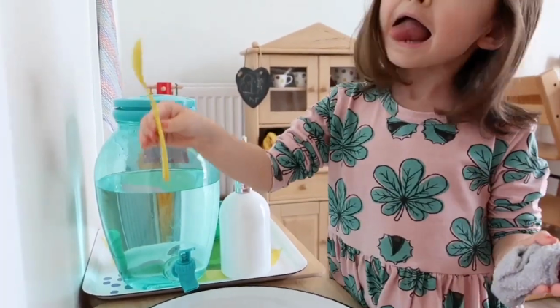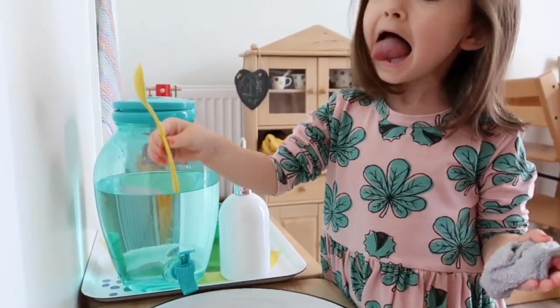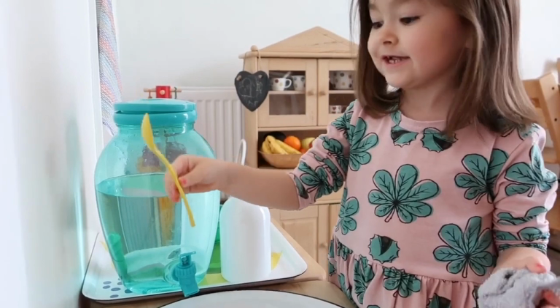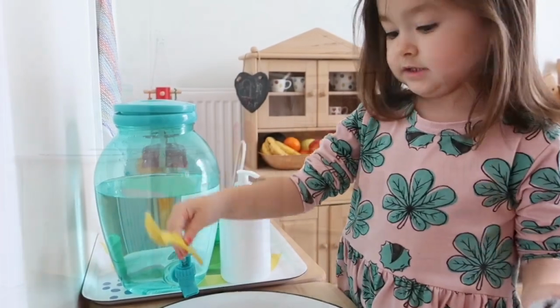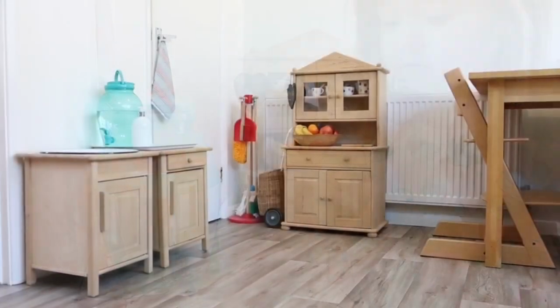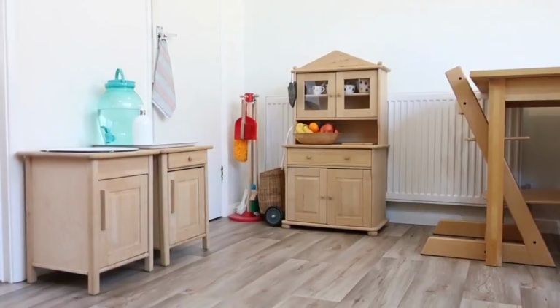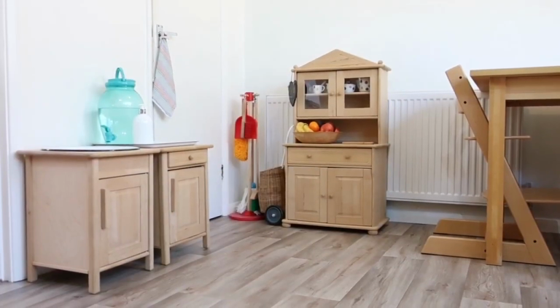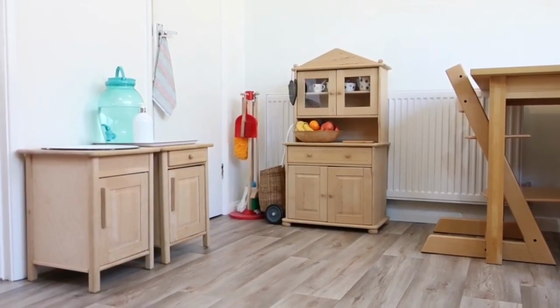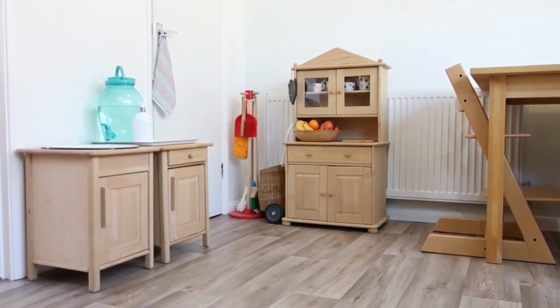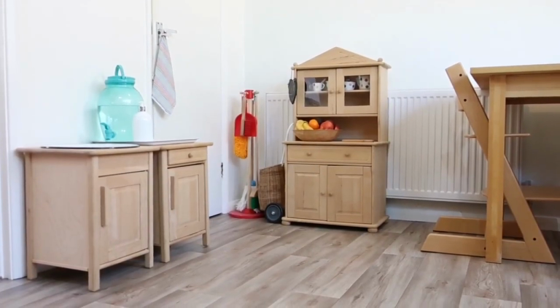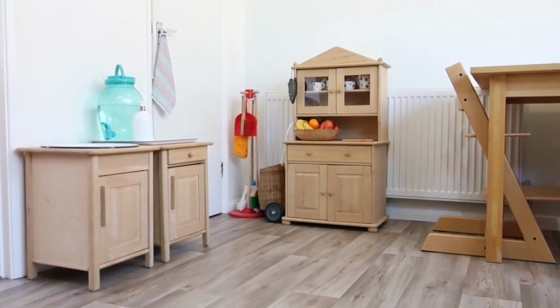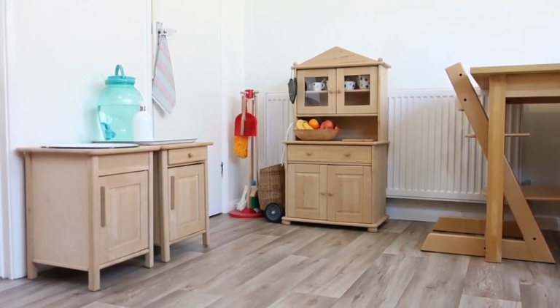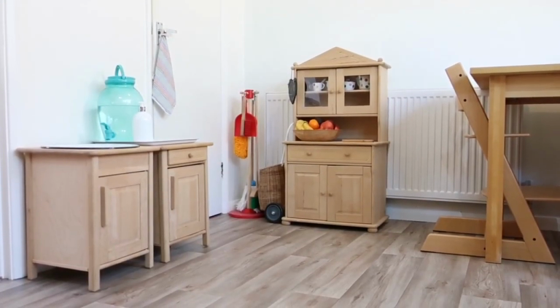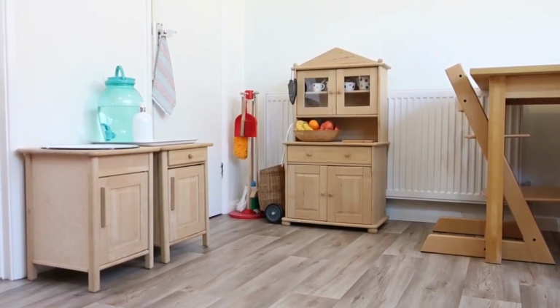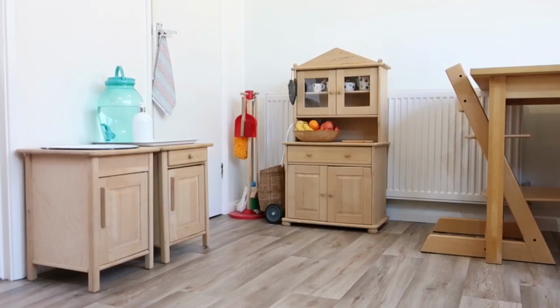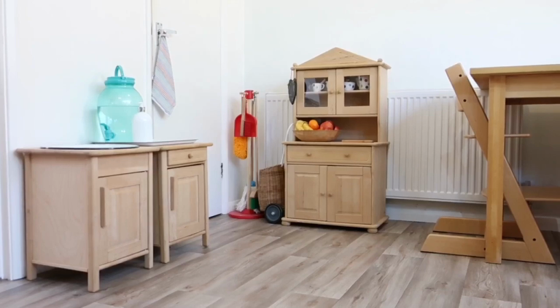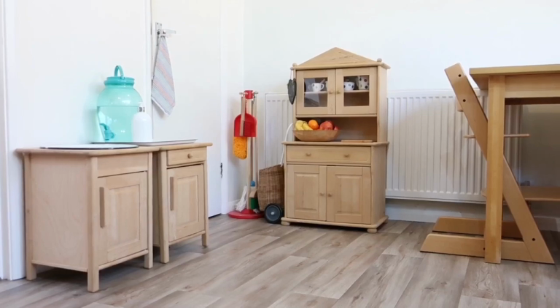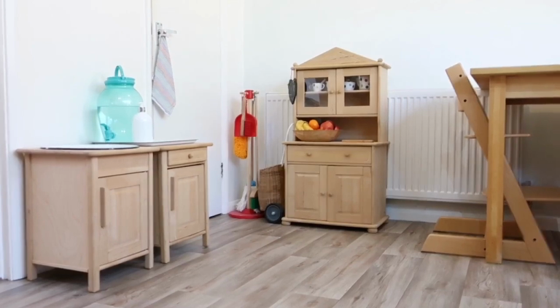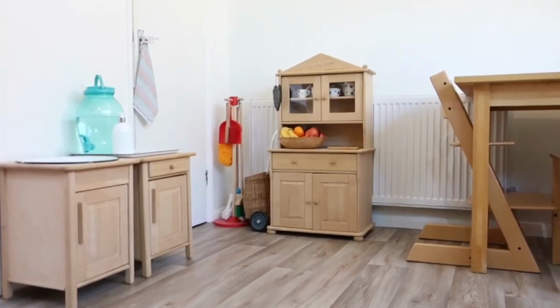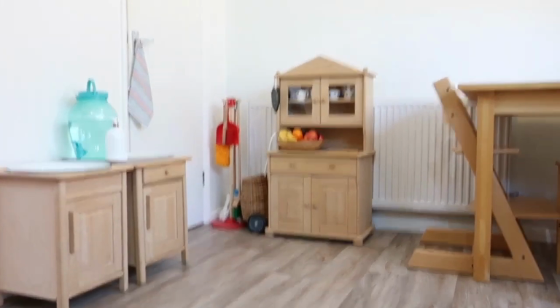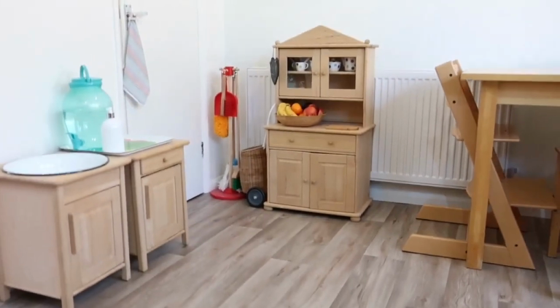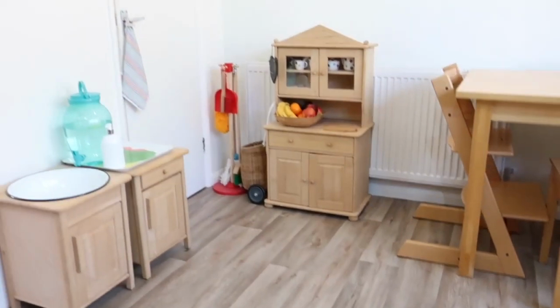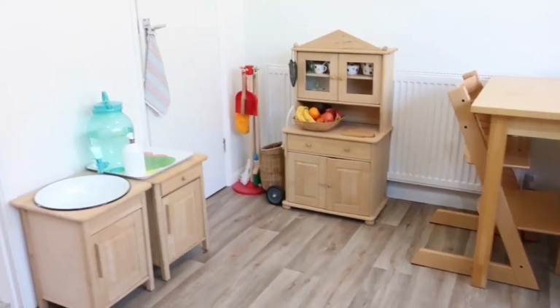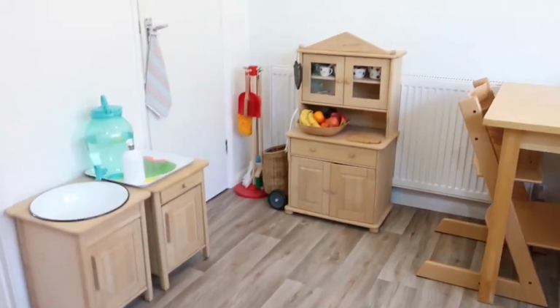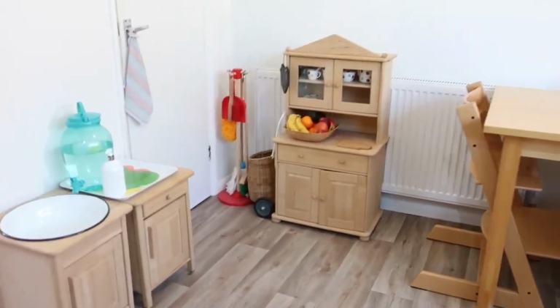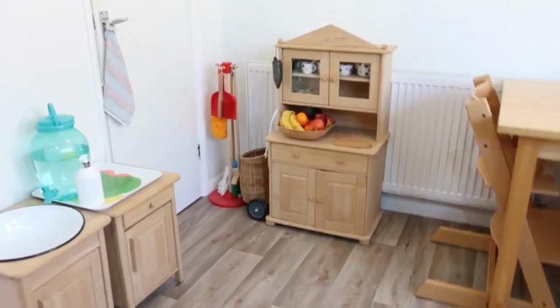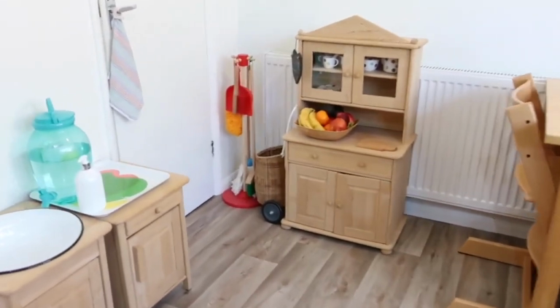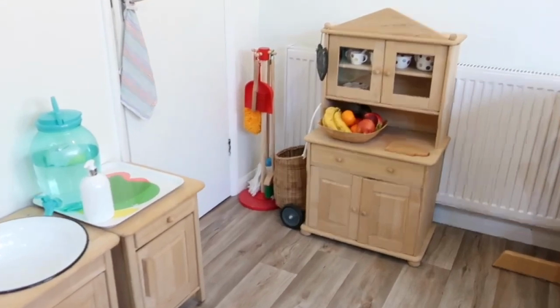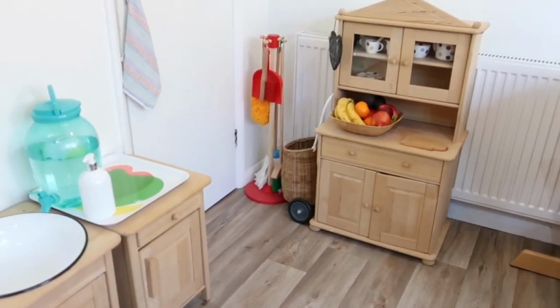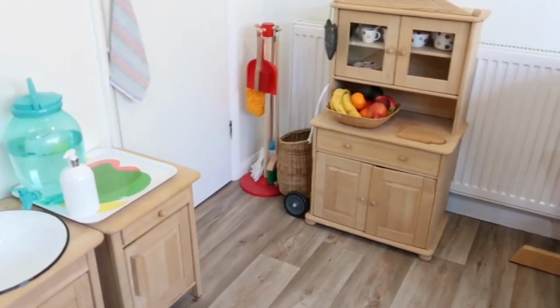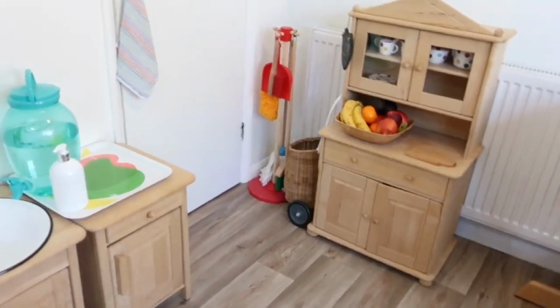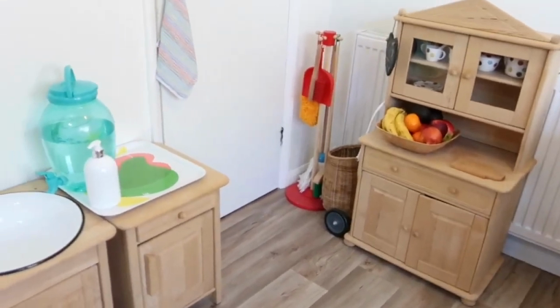It's super shiny. Hi guys, today I just wanted to share with you Riley's Montessori inspired working kitchen. Riley has had her kitchen set up like this for a couple months now and it's been working out really well for us.